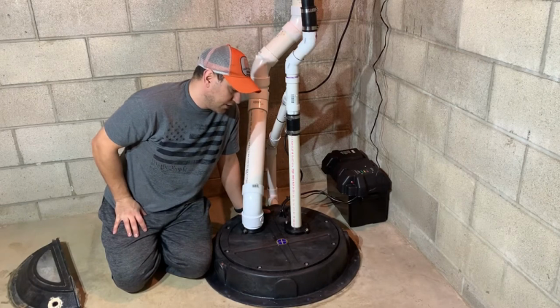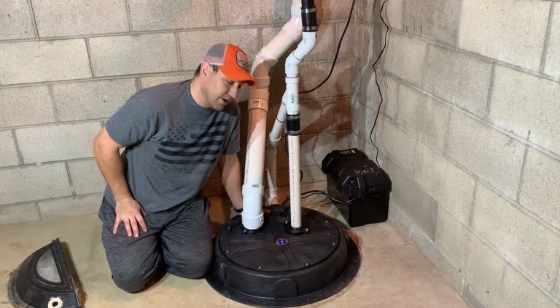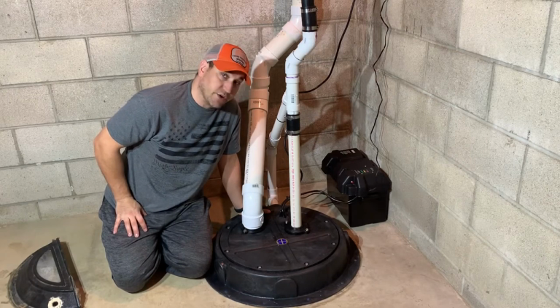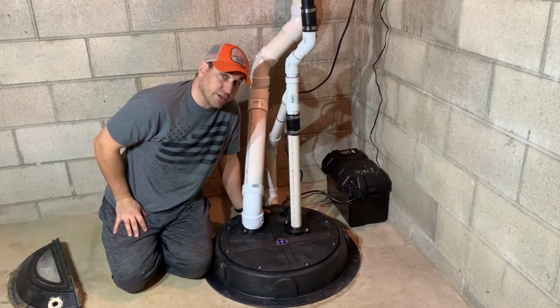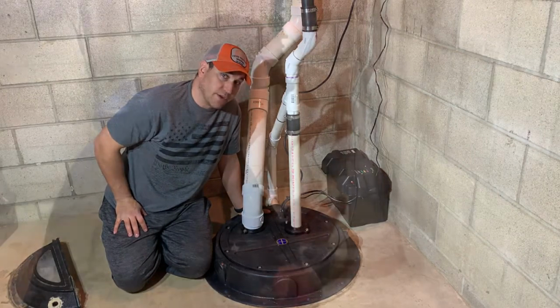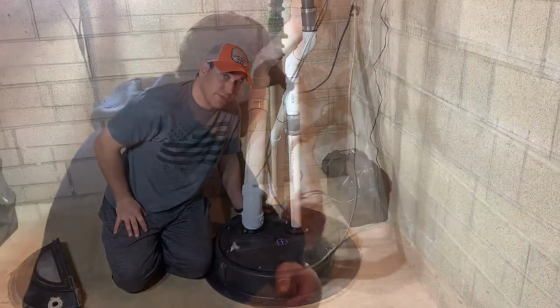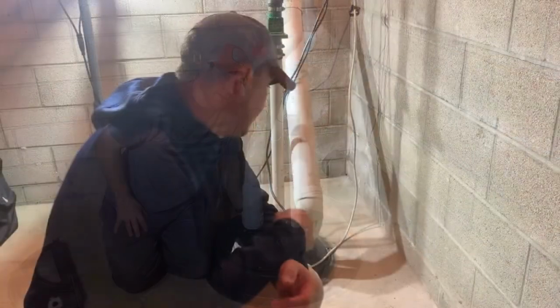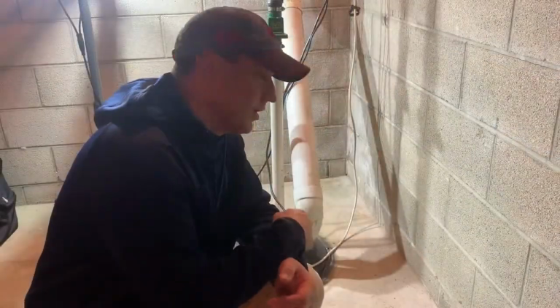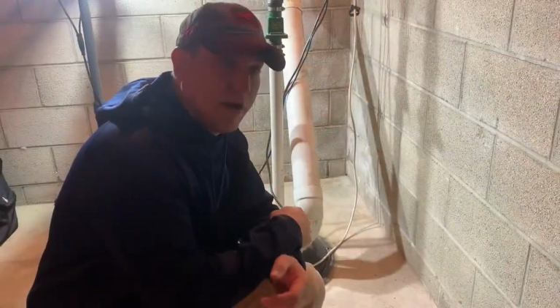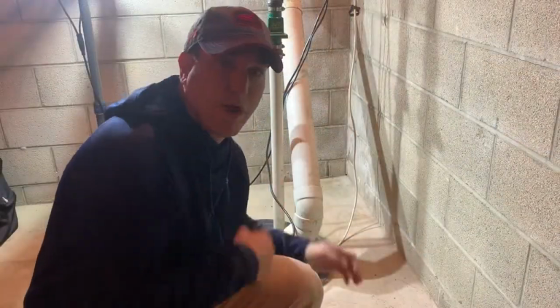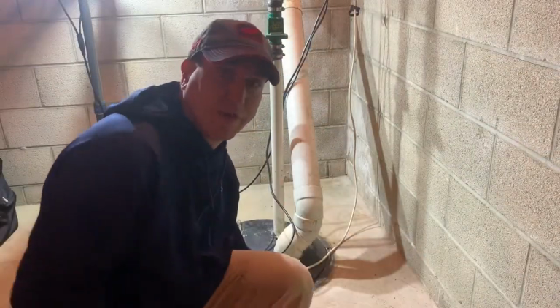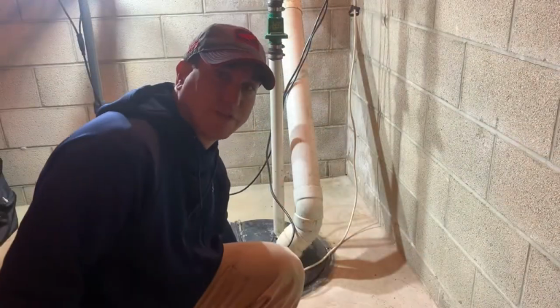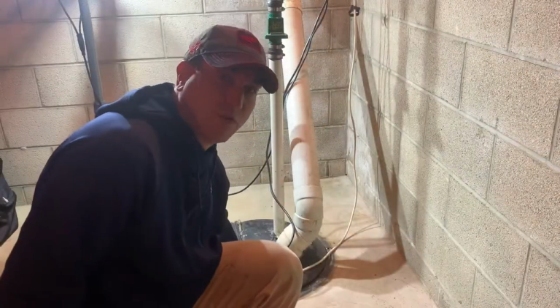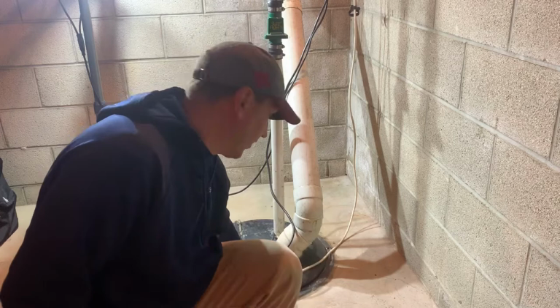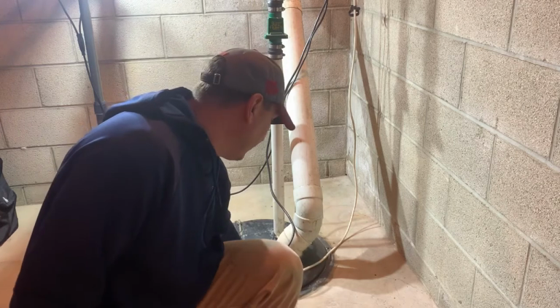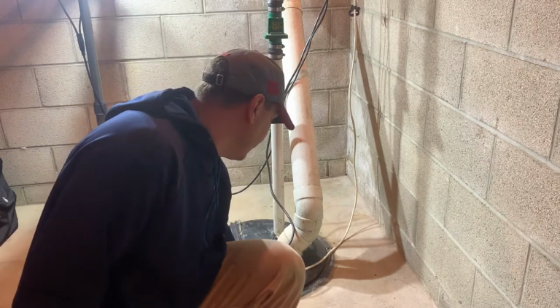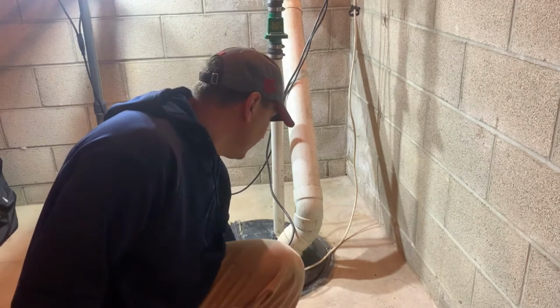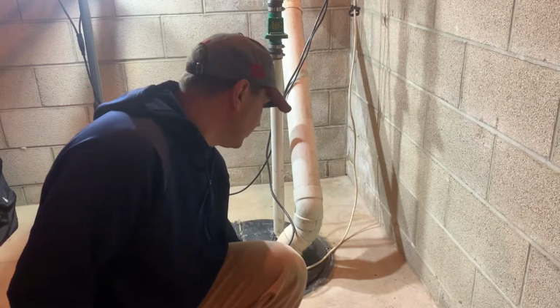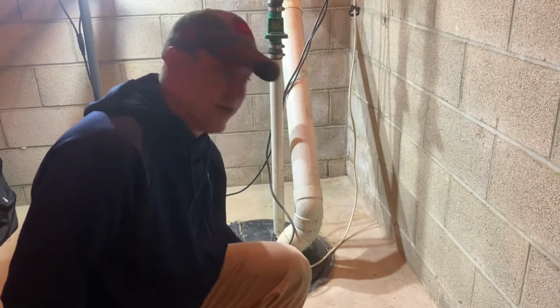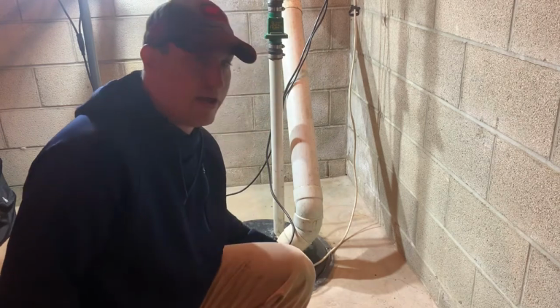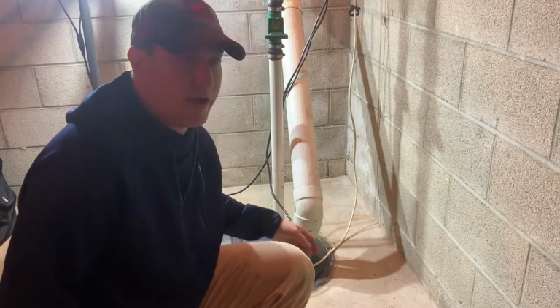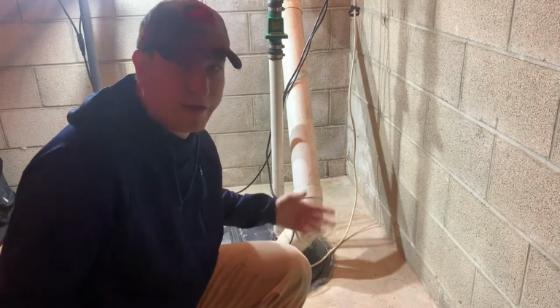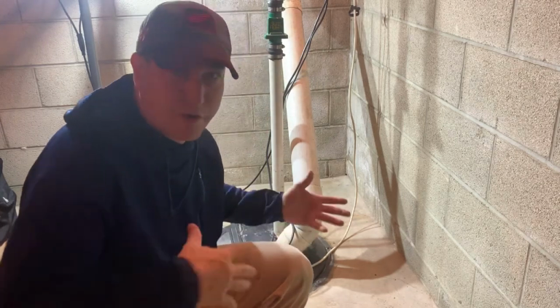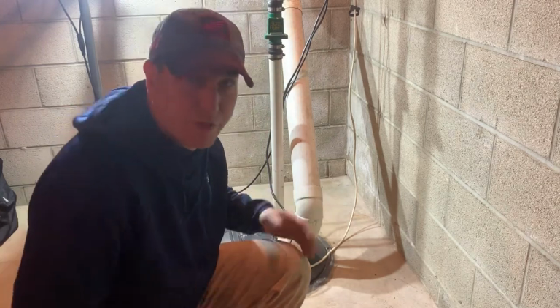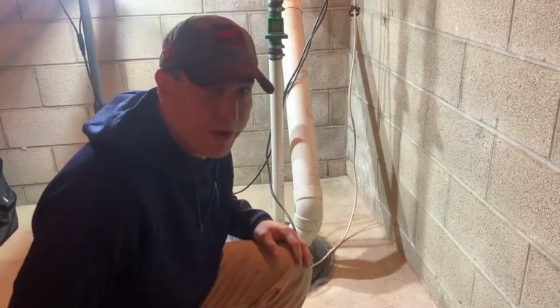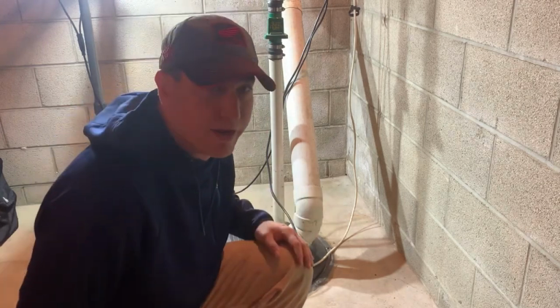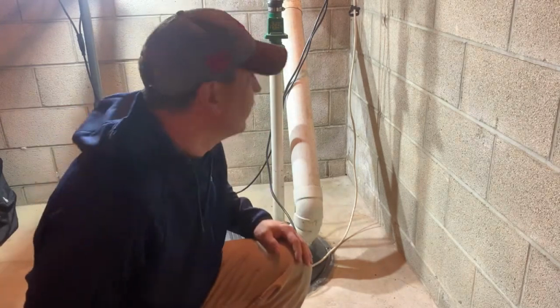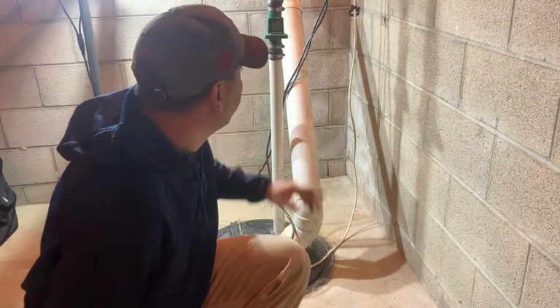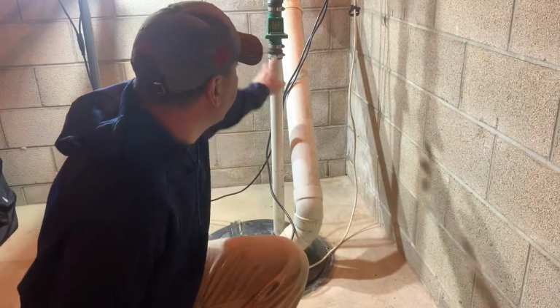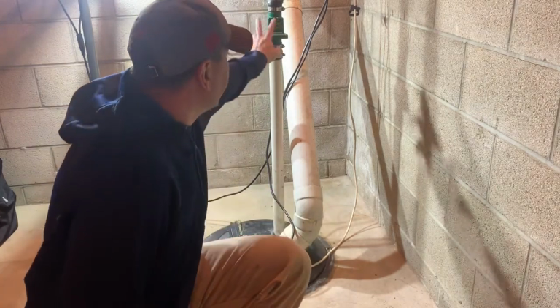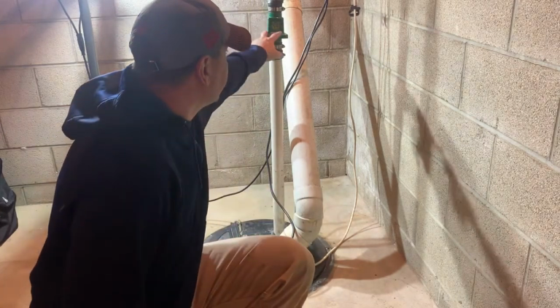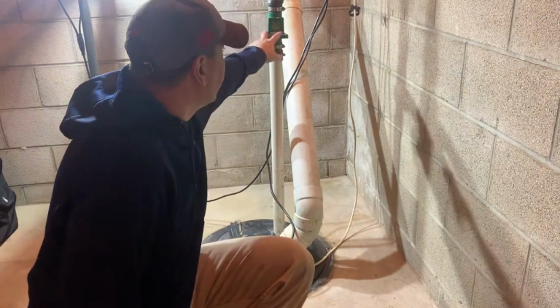All right, let's go ahead and get started. I want to get this old cover off so that I can start putting the new one on. In order to do that I've got to take this coupling off.